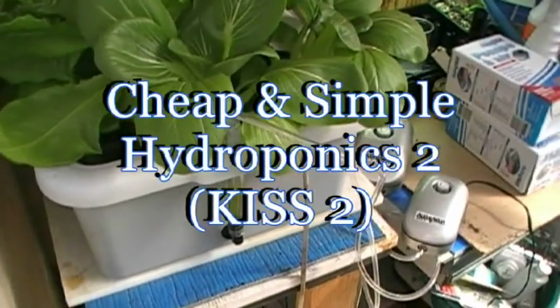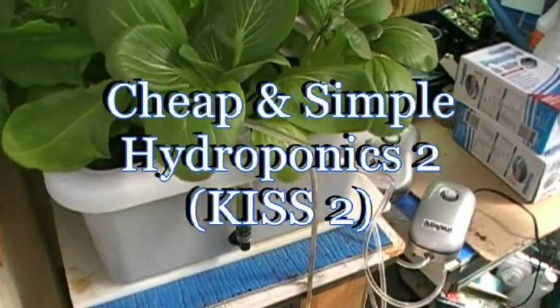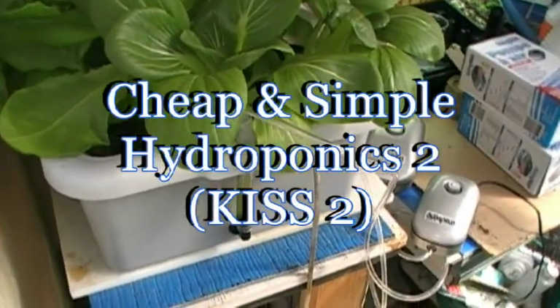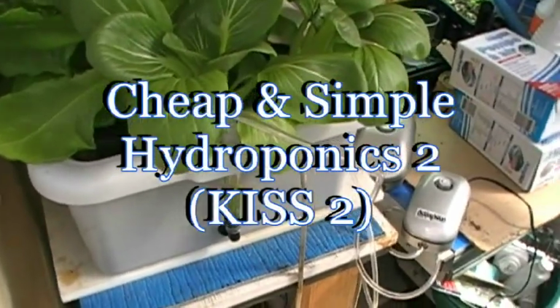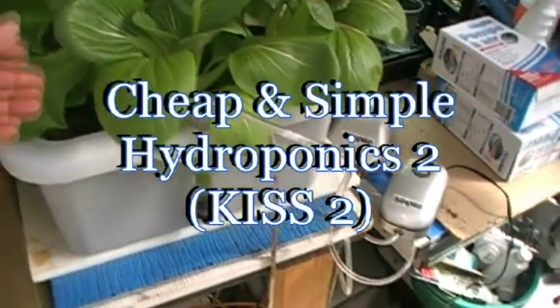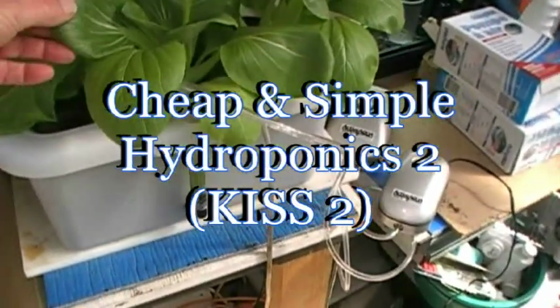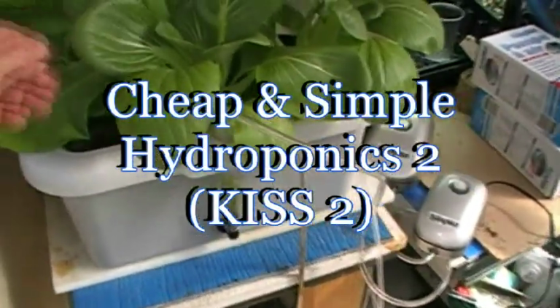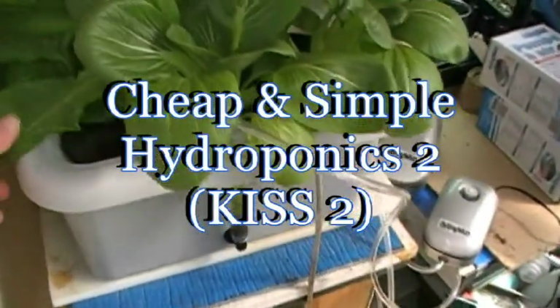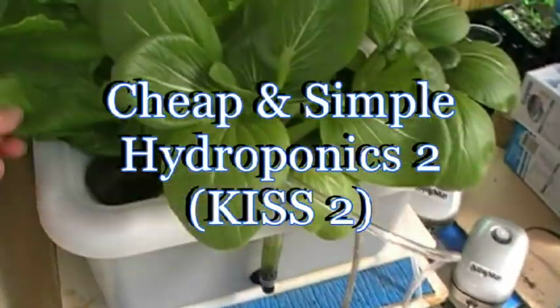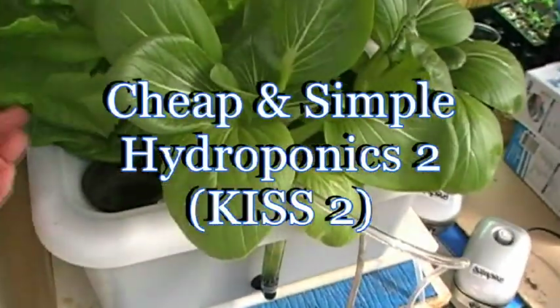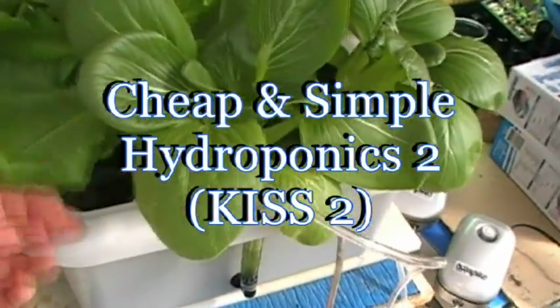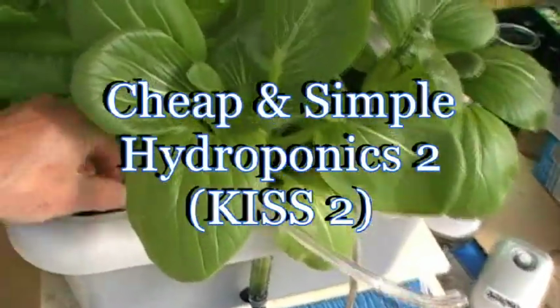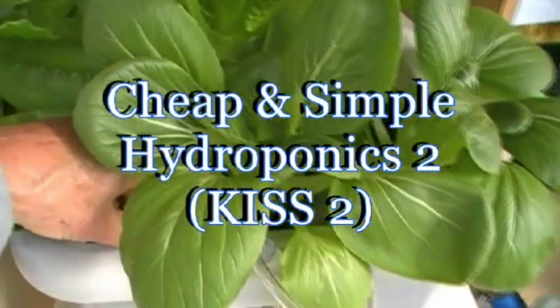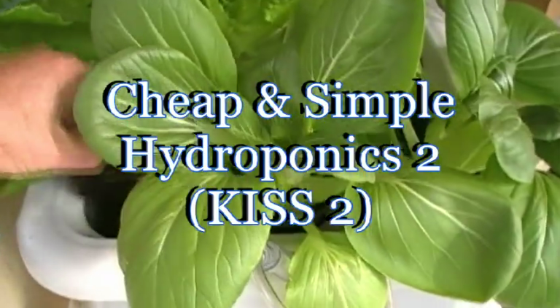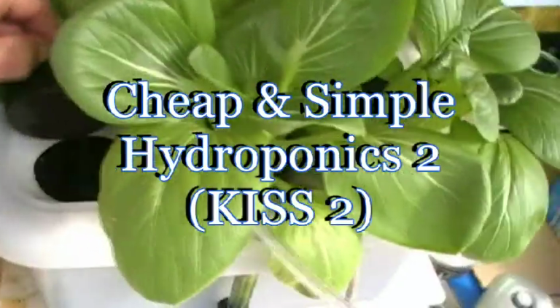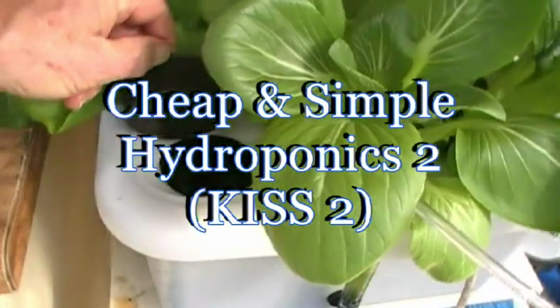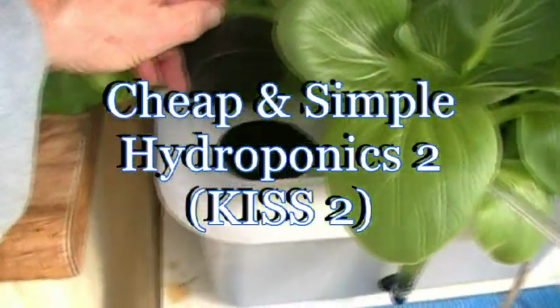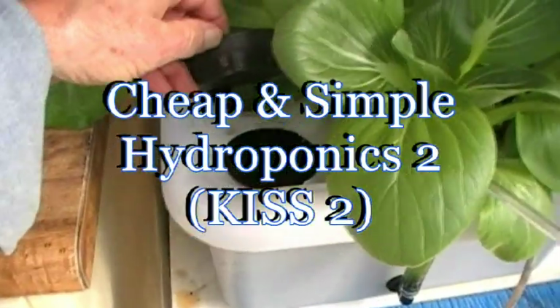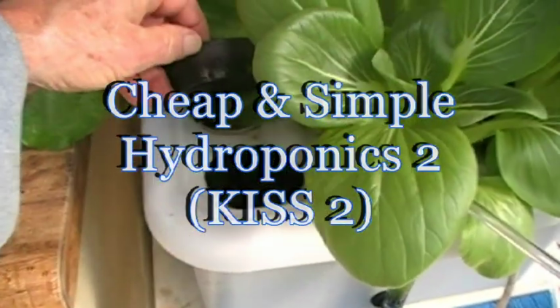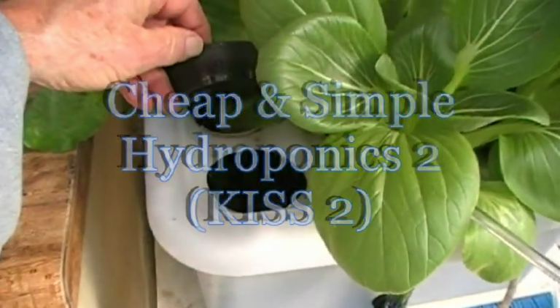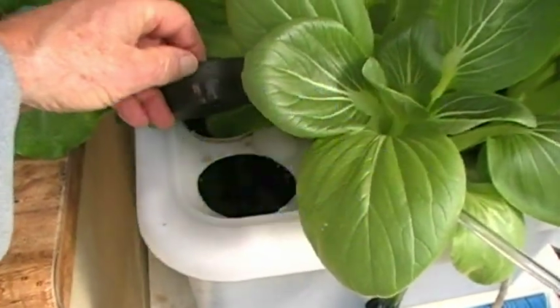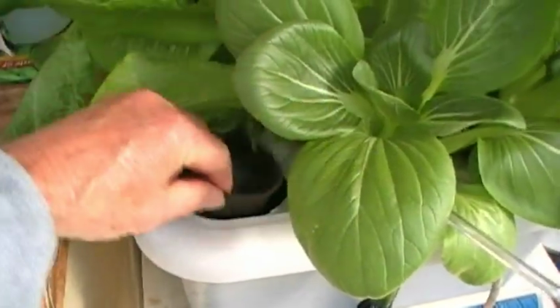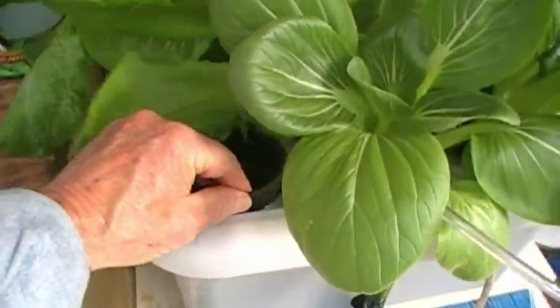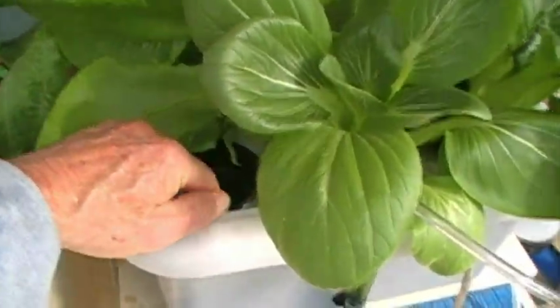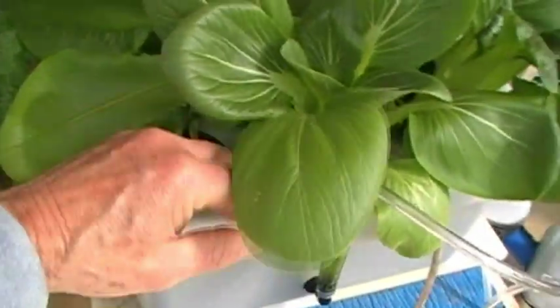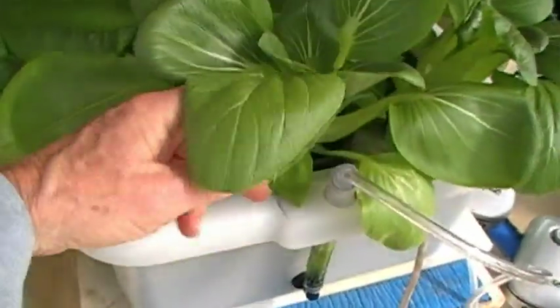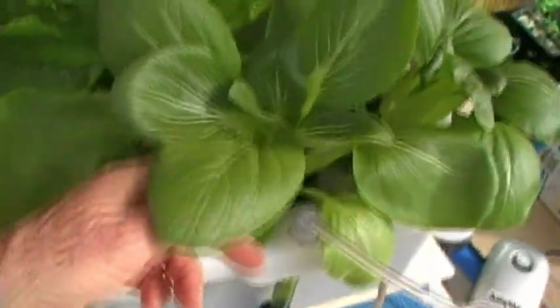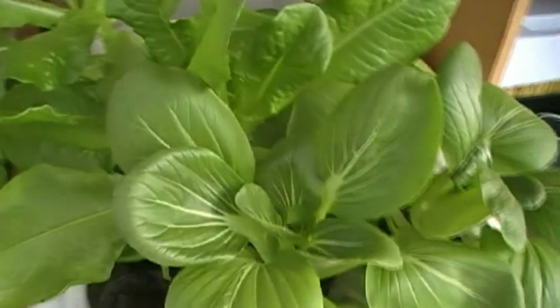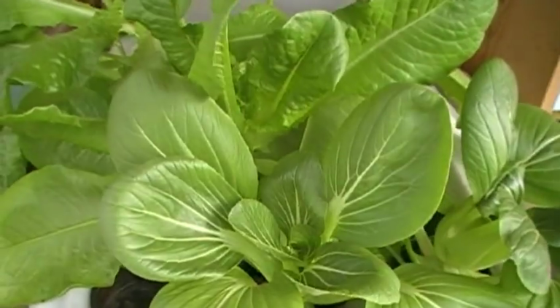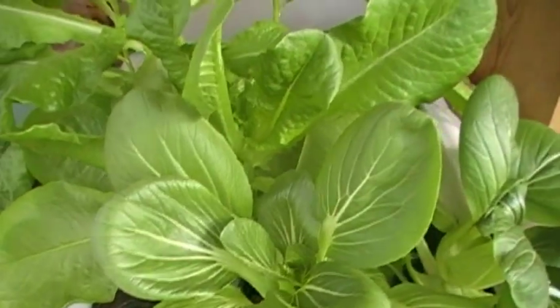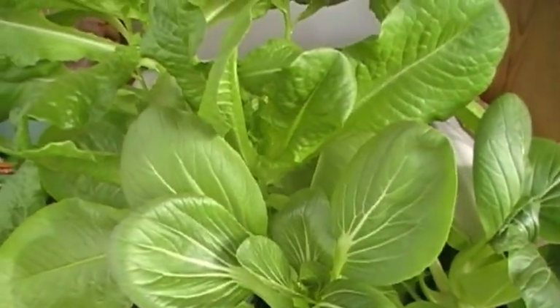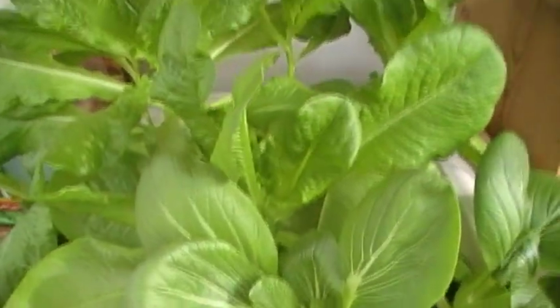Ok, here's part of the KISS 2 setup. I'm going to show you how to do one of these deep water culture setups. Real simple. I've got a couple of air stones in there.